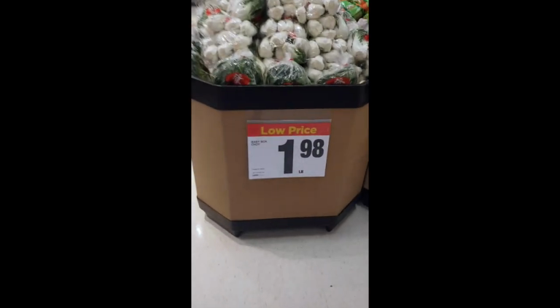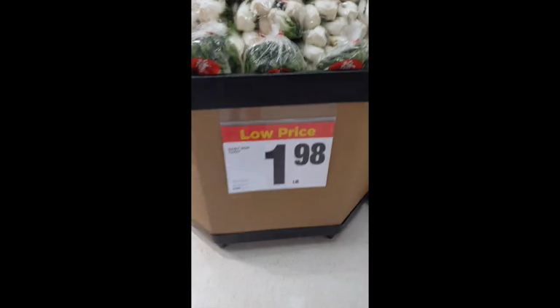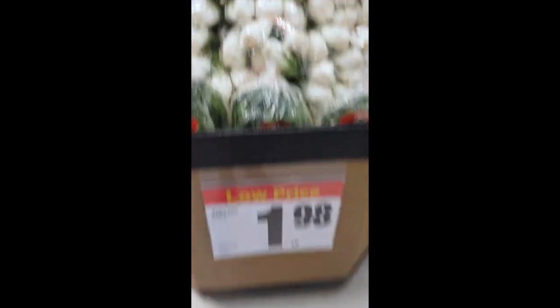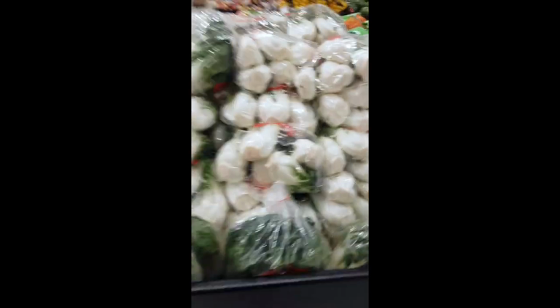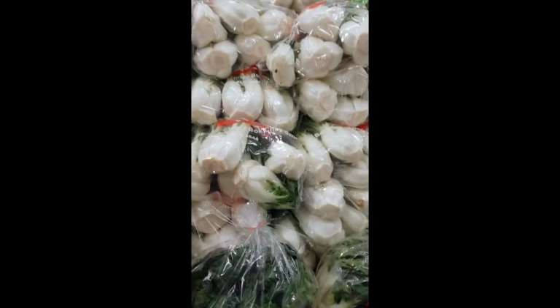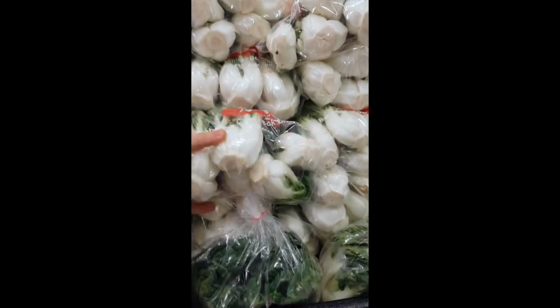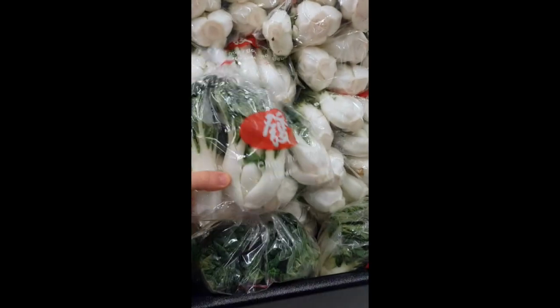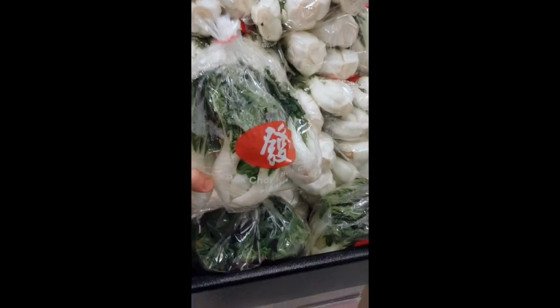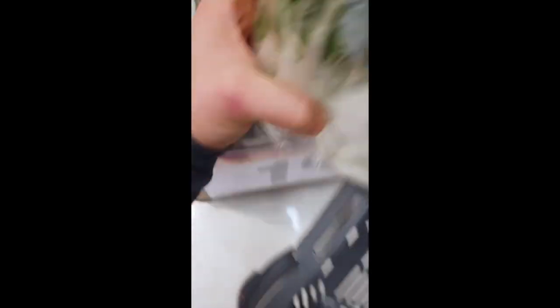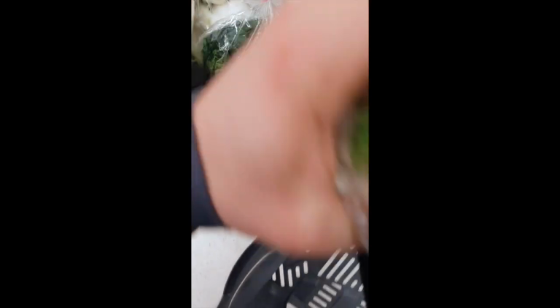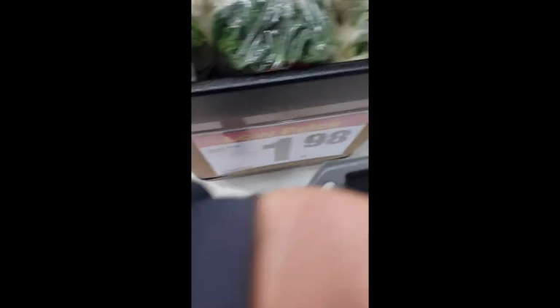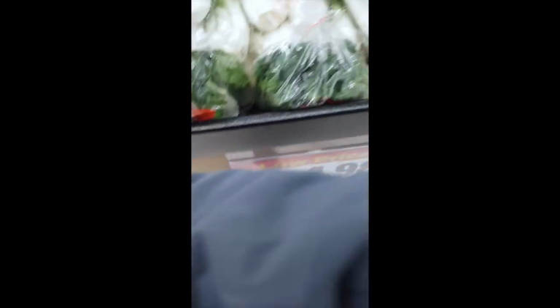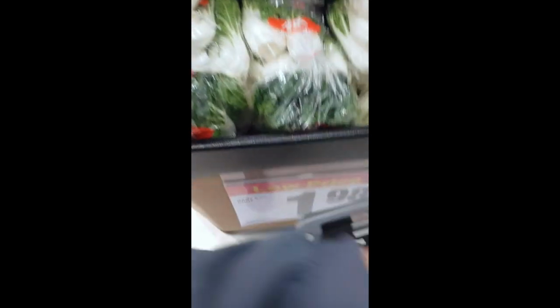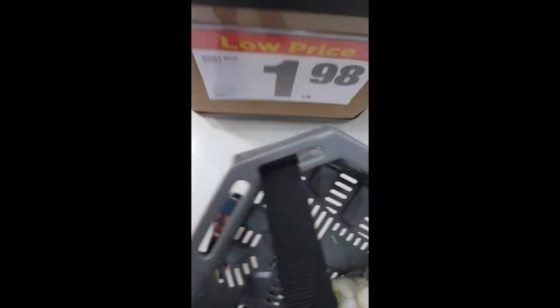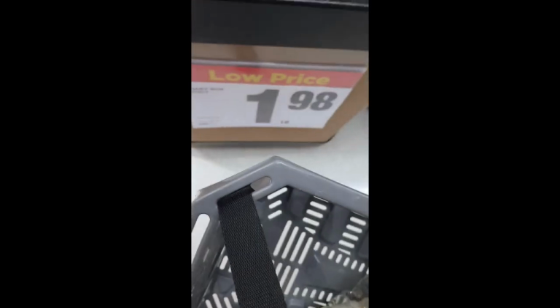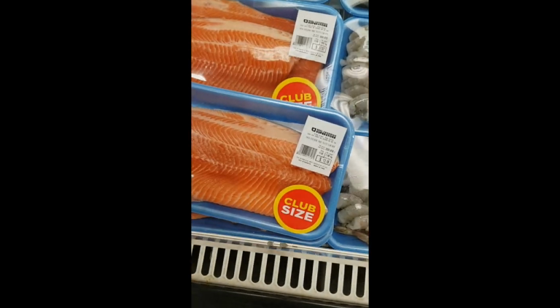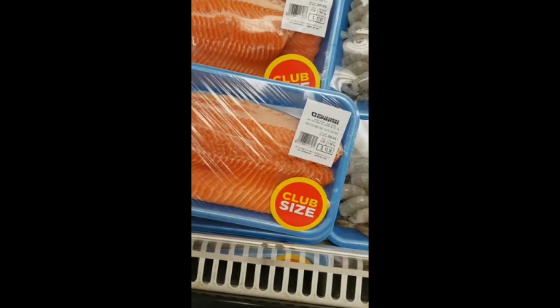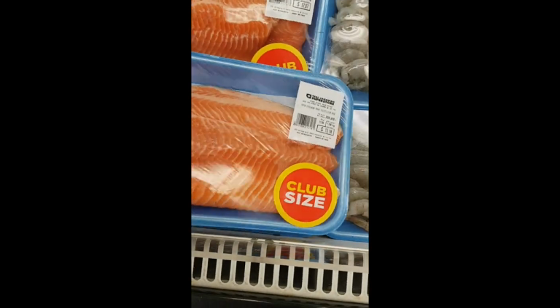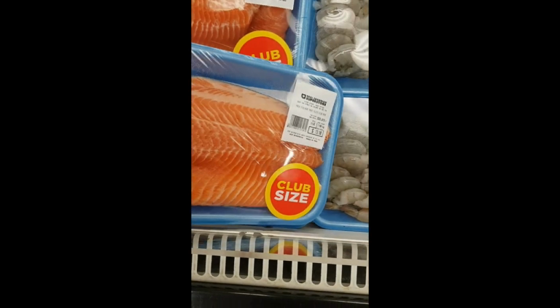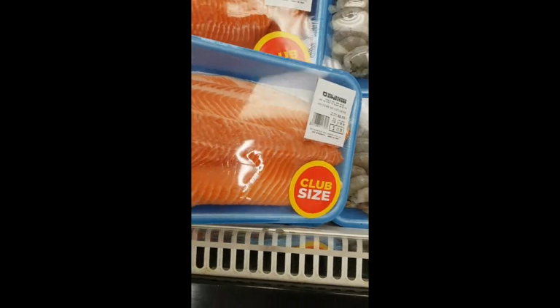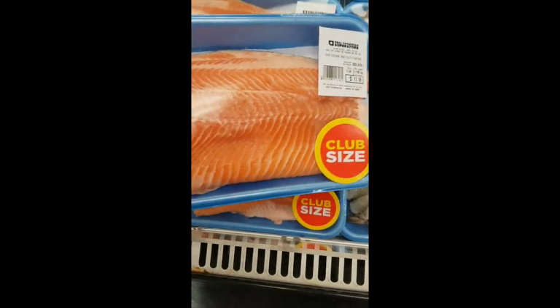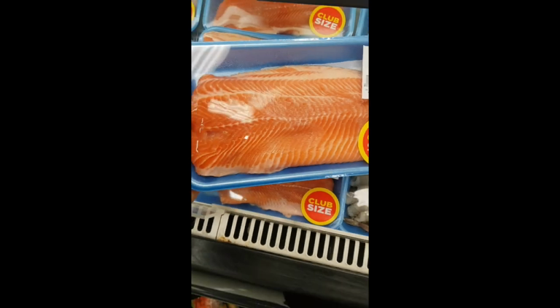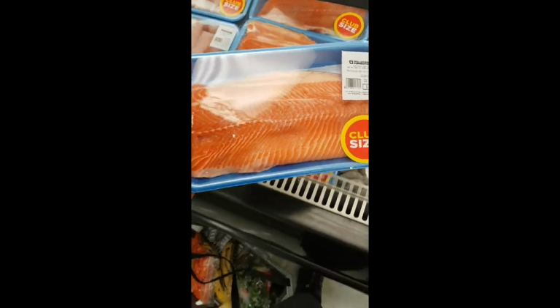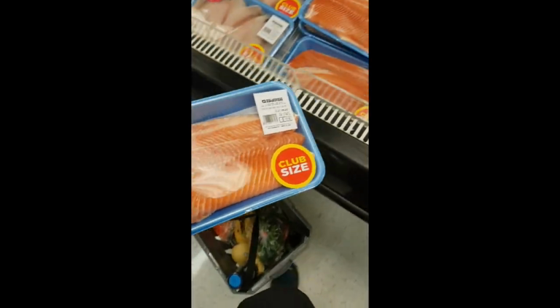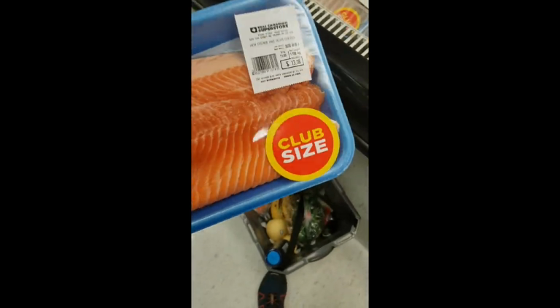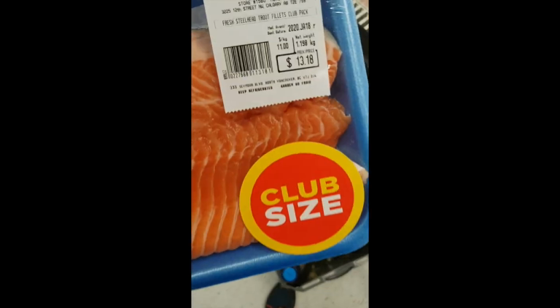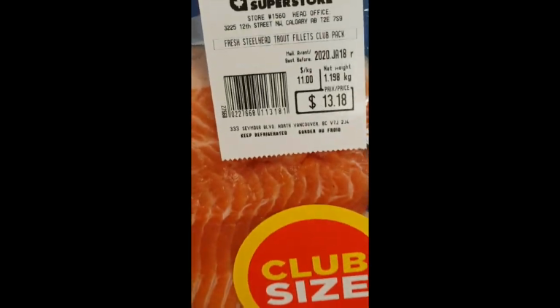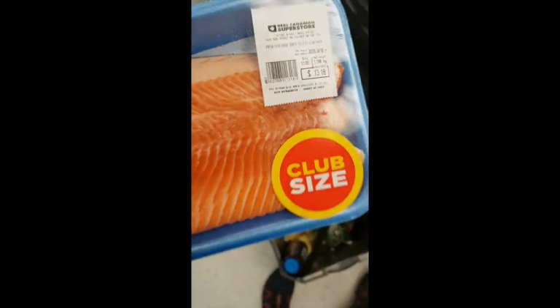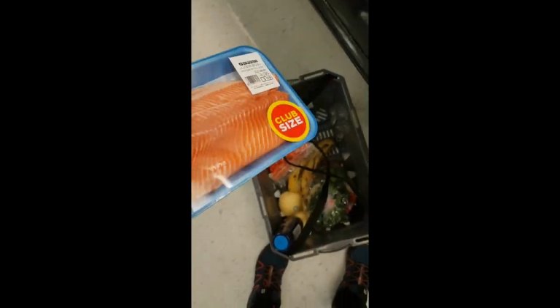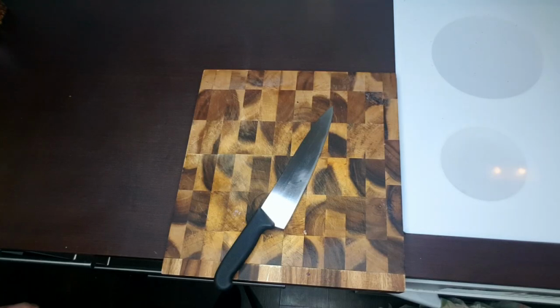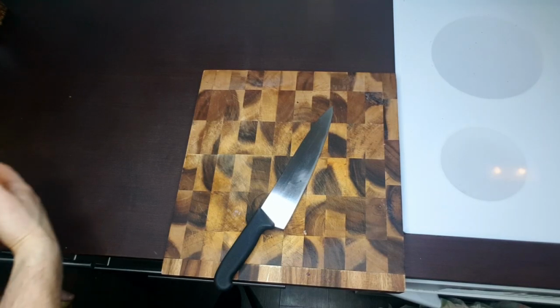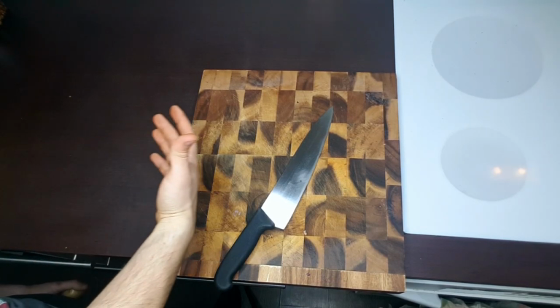All right, starting in the grocery store, you got bok choy — it's on sale. Everyone tells me eating healthy is expensive, but I'm pretty sure they're just doing it wrong. Here you can see the salmon is $13 for this beautiful fillet, nothing fancy.